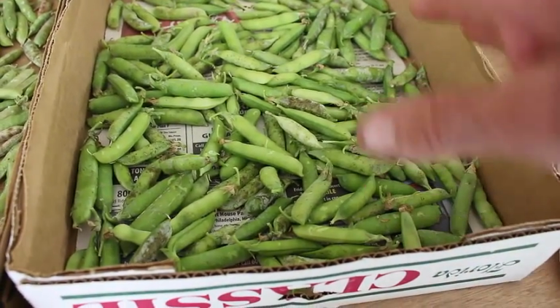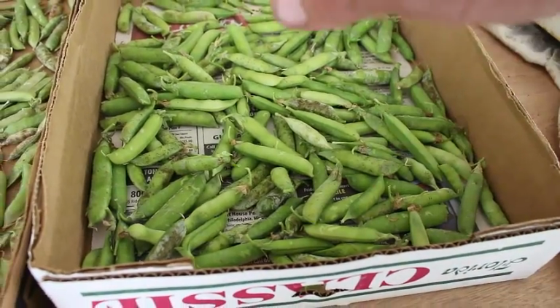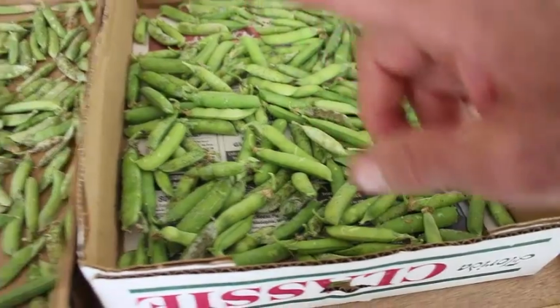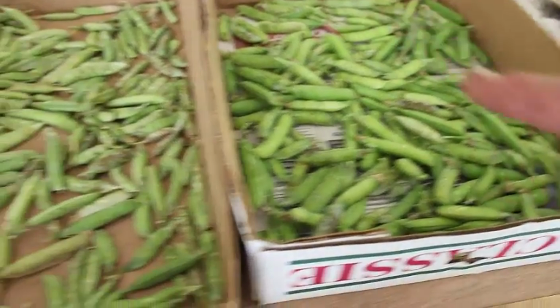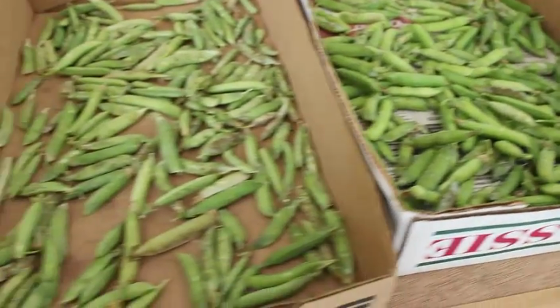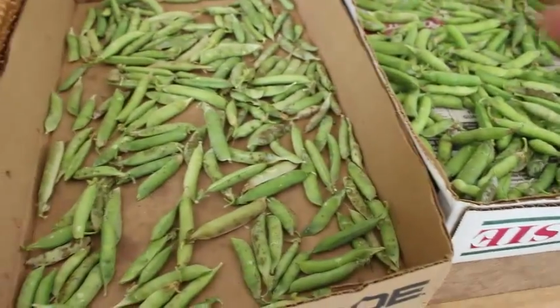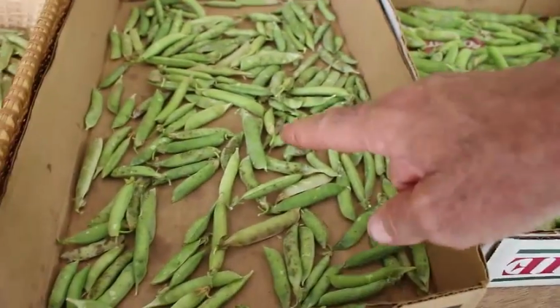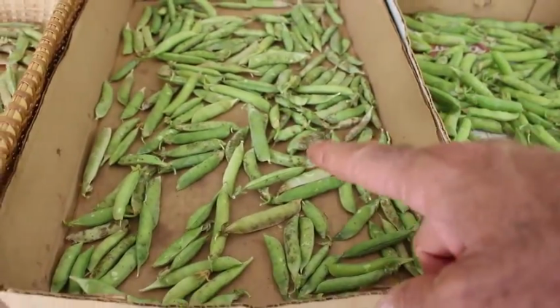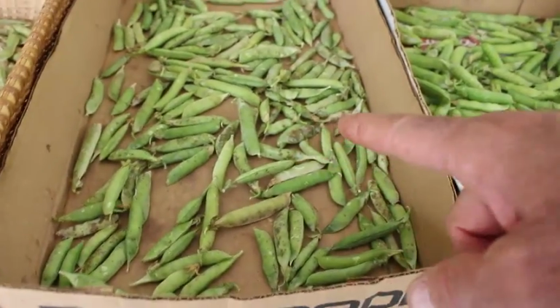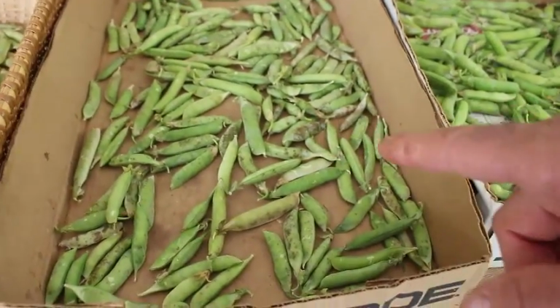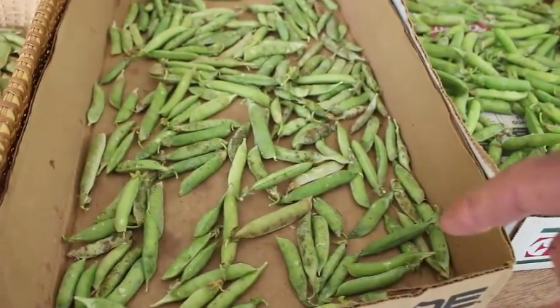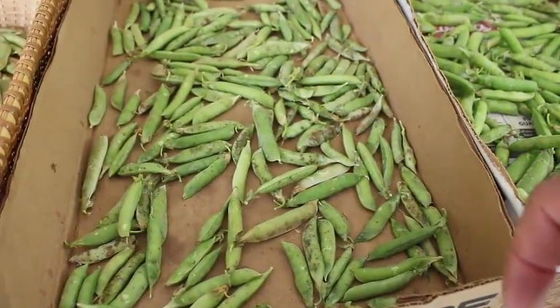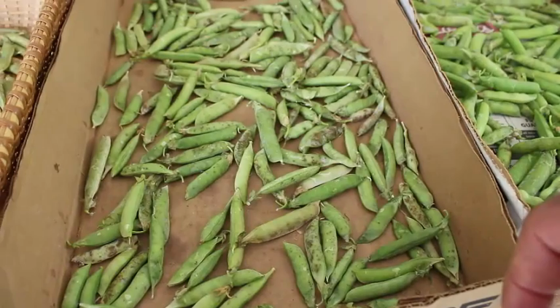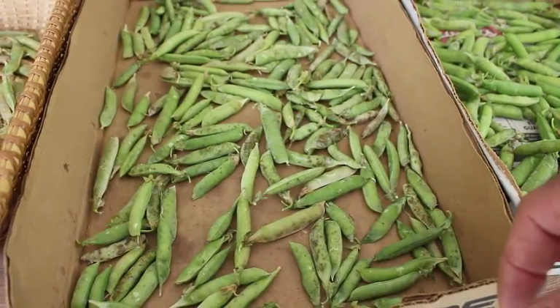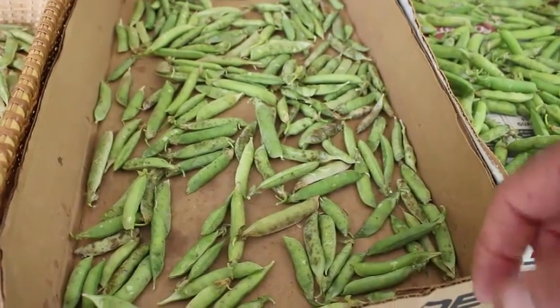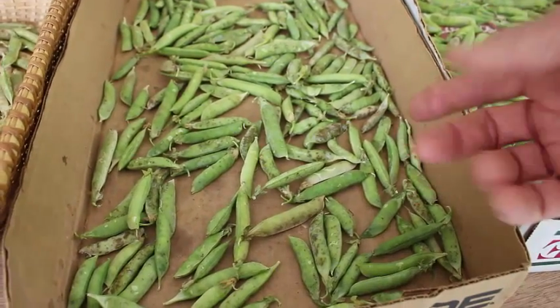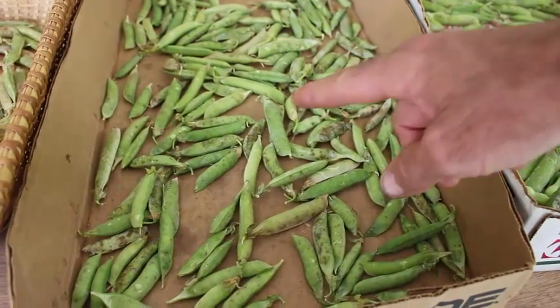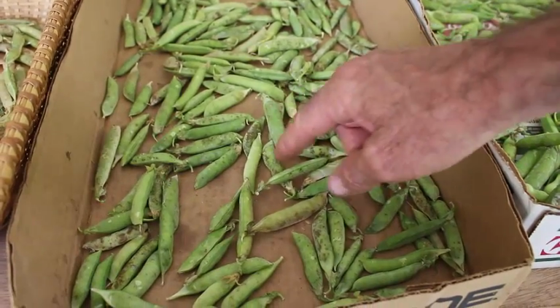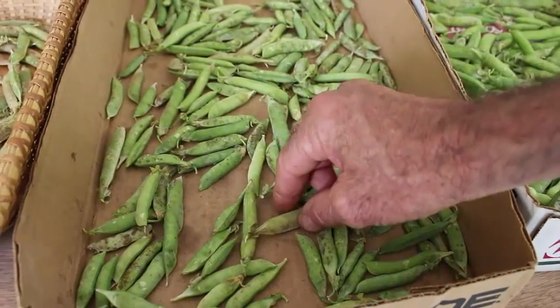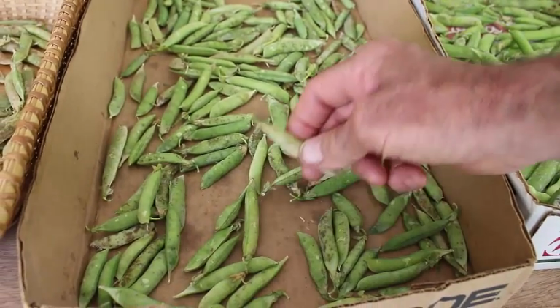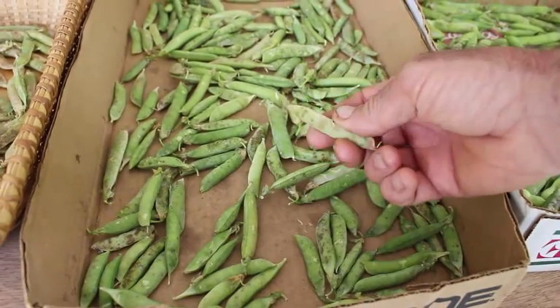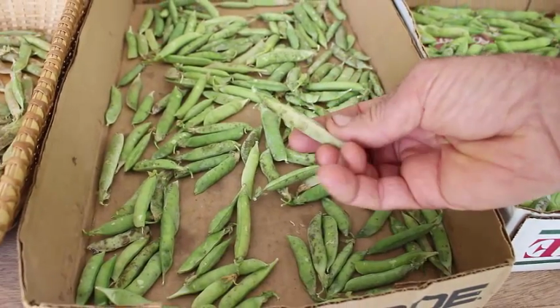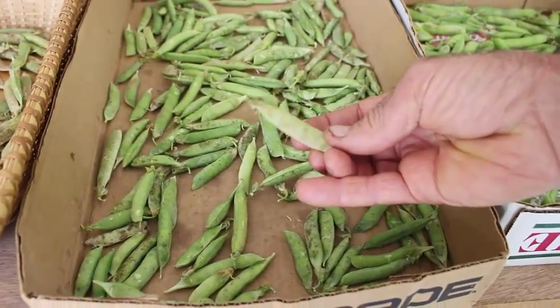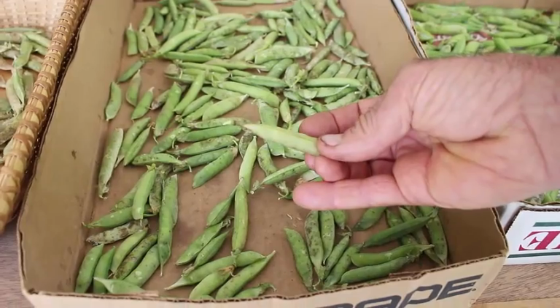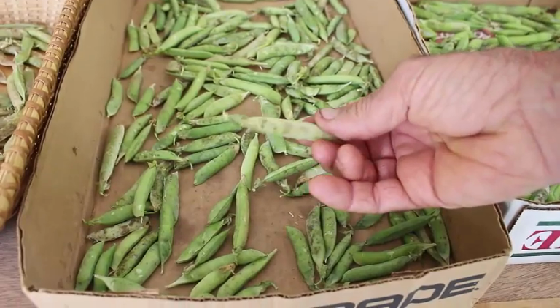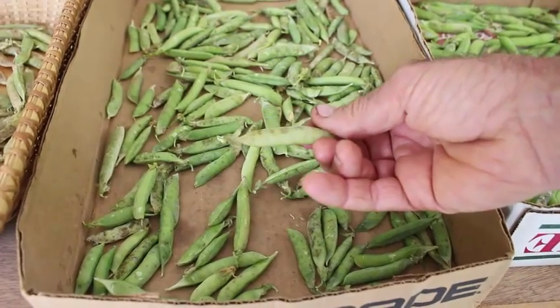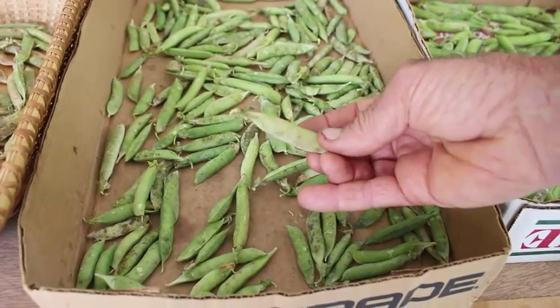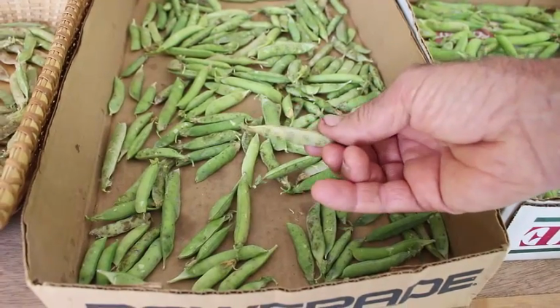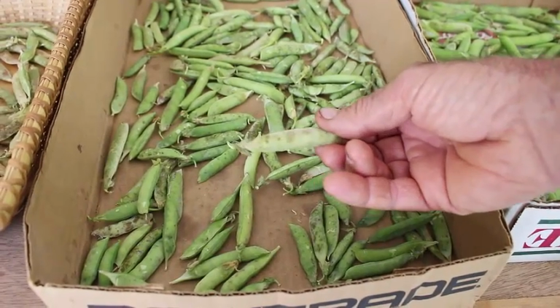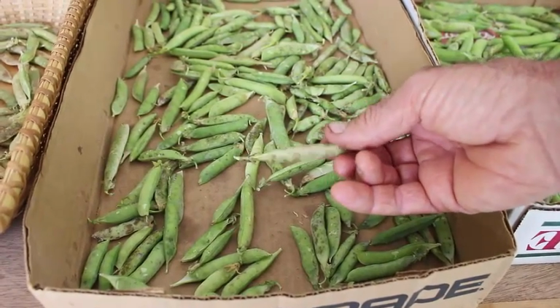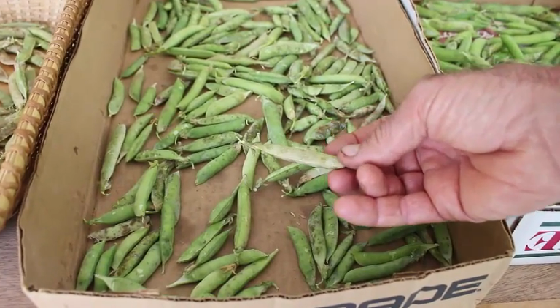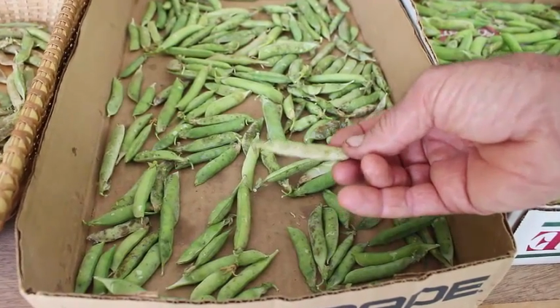These are two days old. We pick our English peas every other day. These are the ones left over from two days ago. You can see they're already turning, losing their color, shriveling up, starting to turn dry.